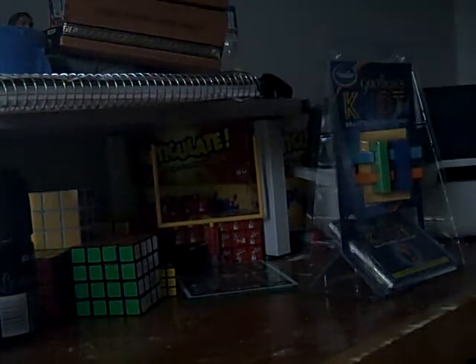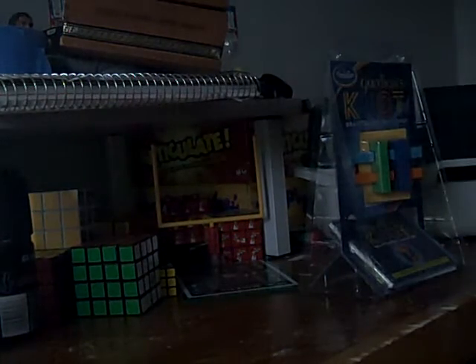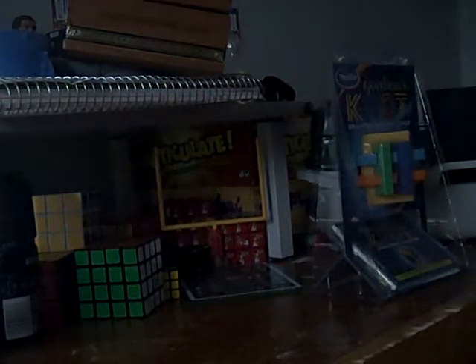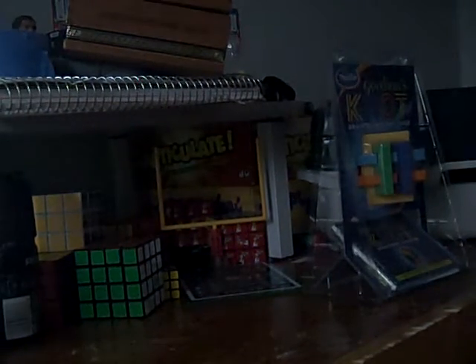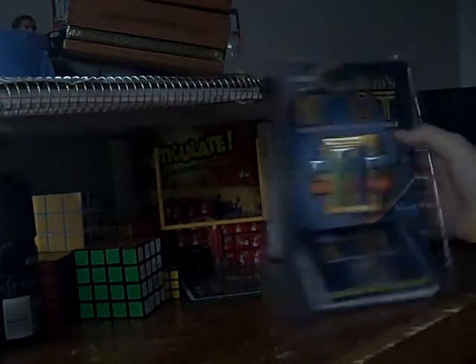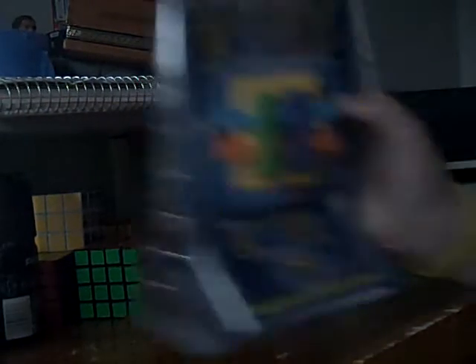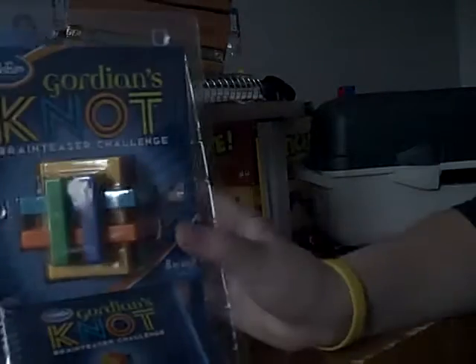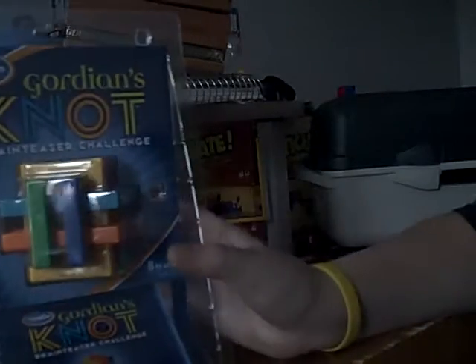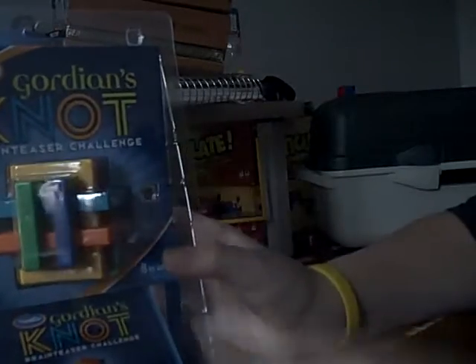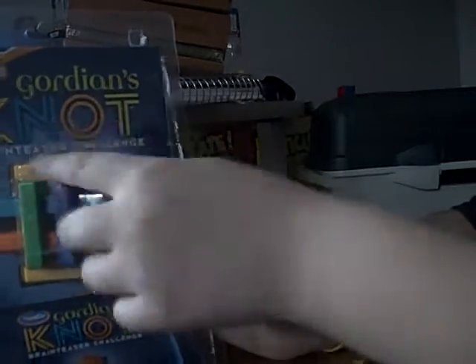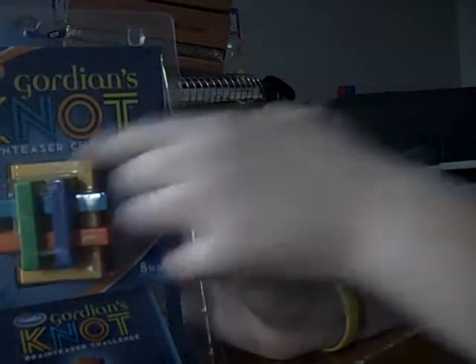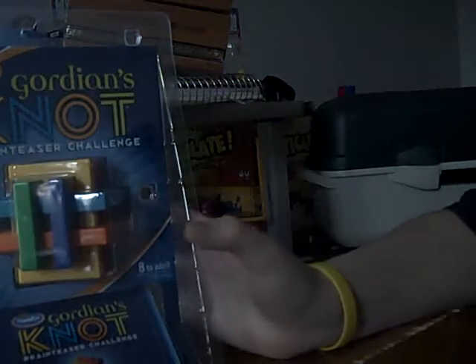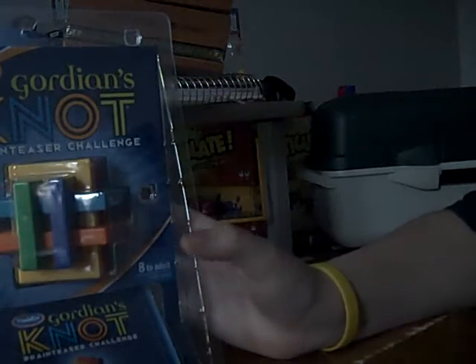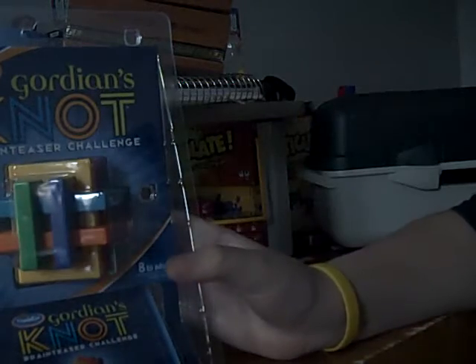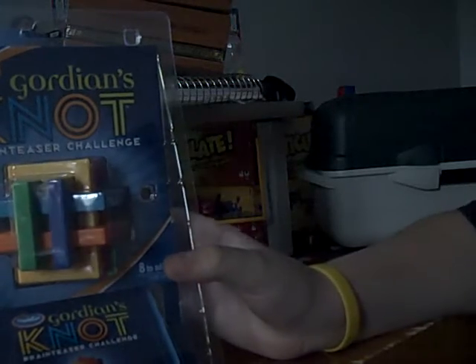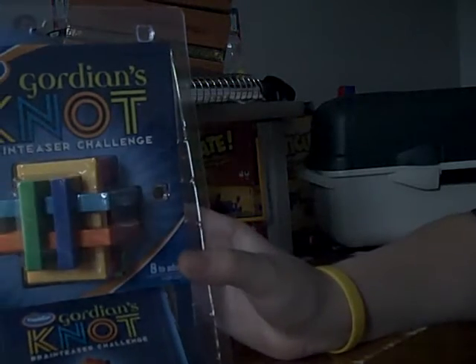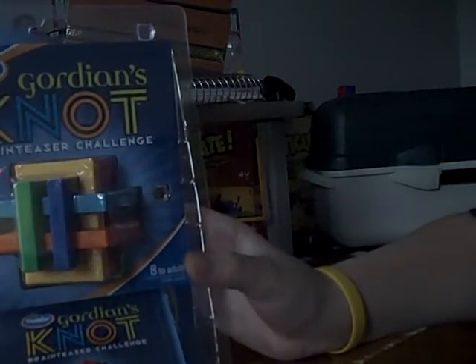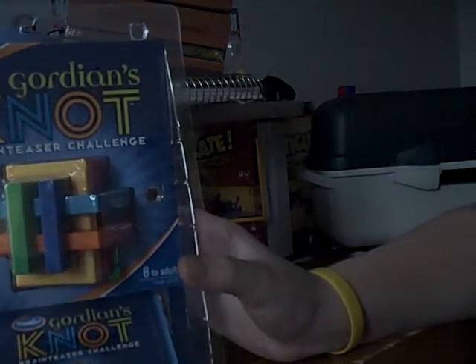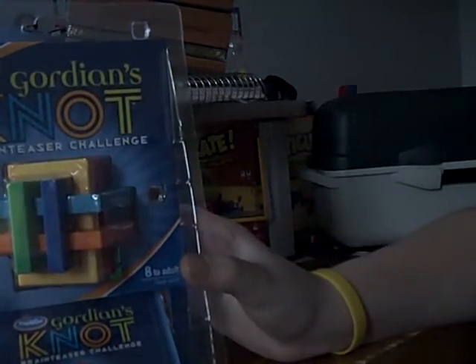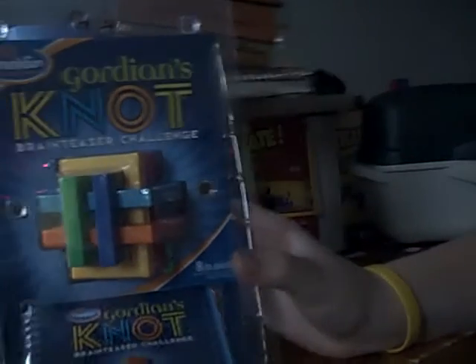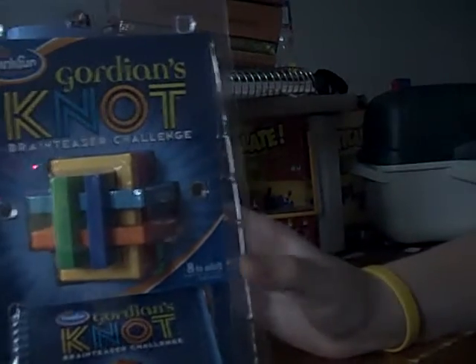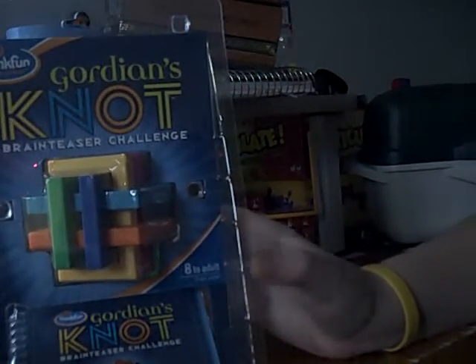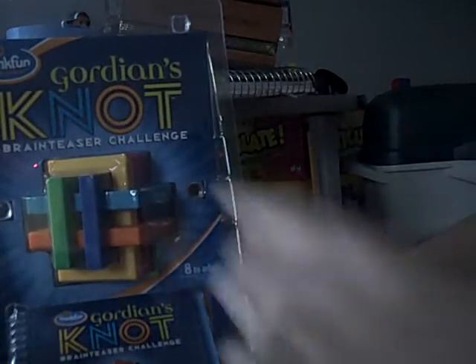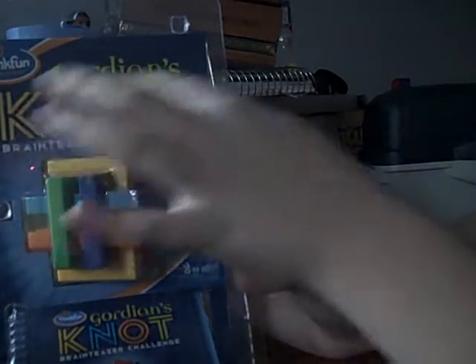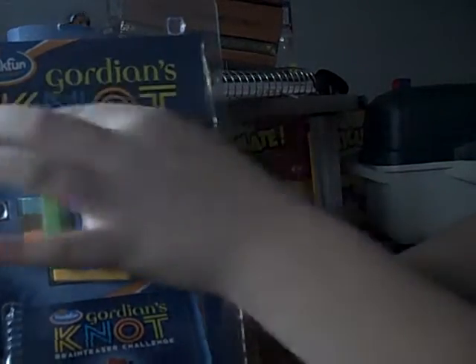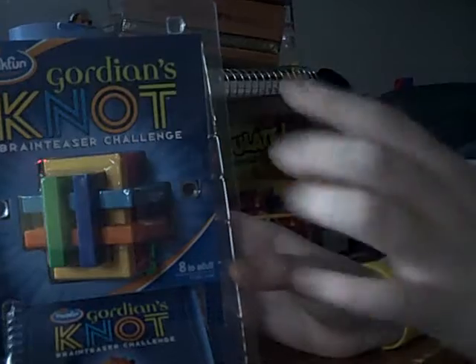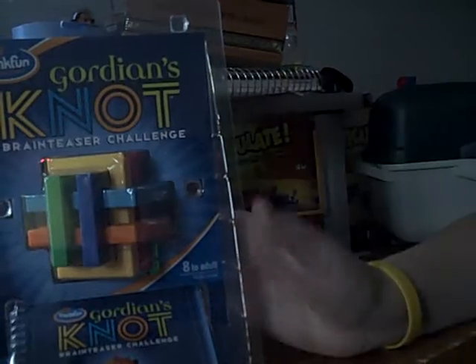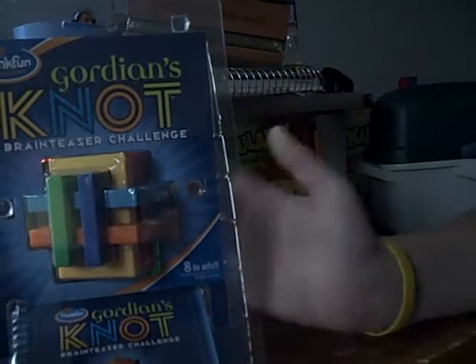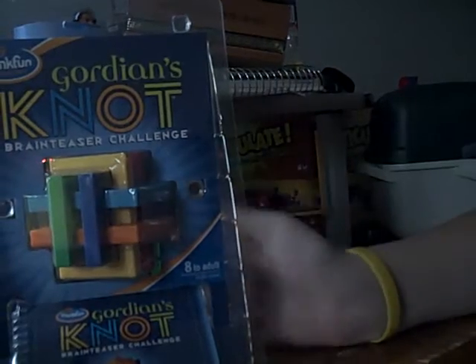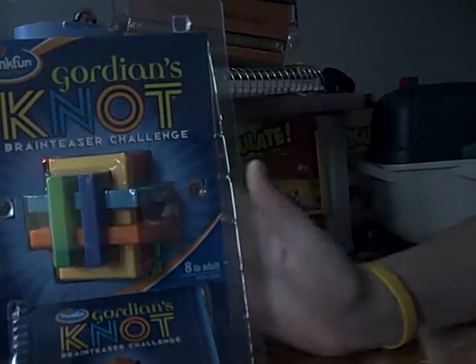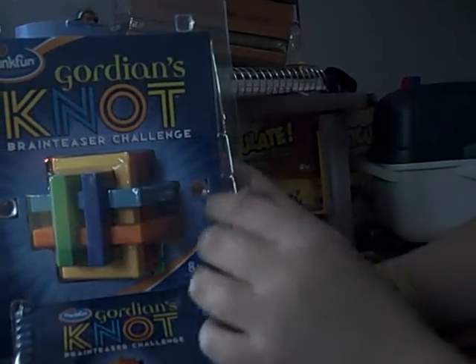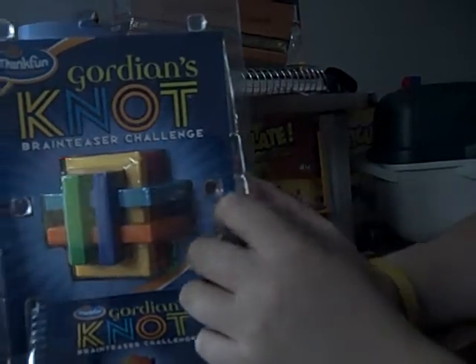Hello, and today I got this thing — as you know, if you can see, it says Gordian's Knot. So I'm just going to unbox it right now.